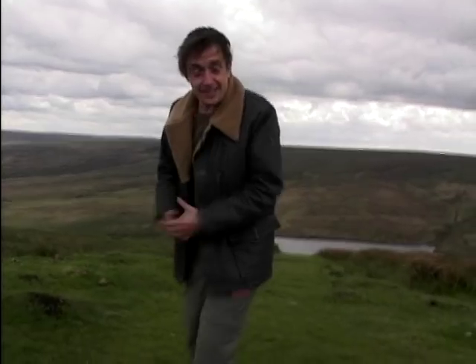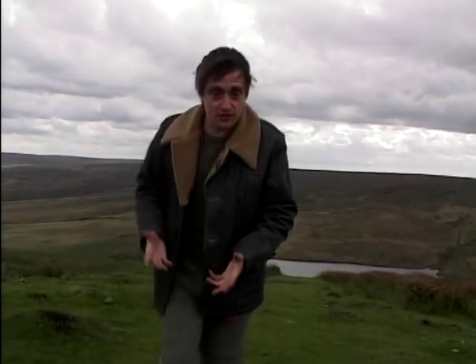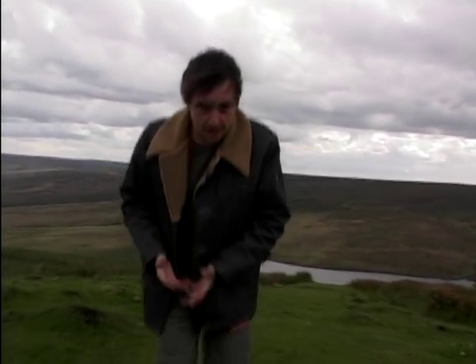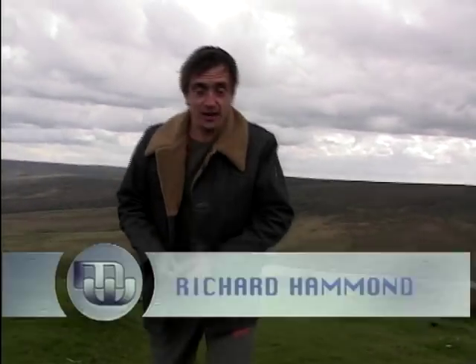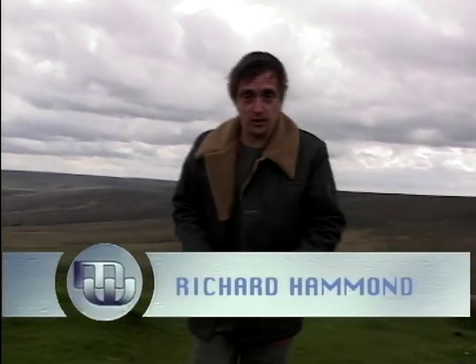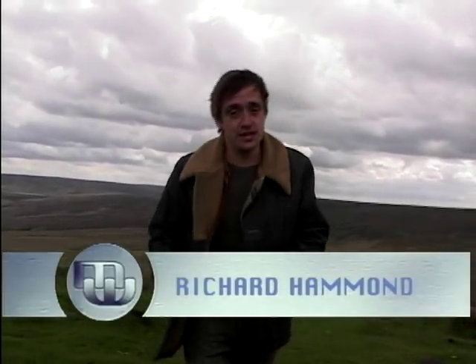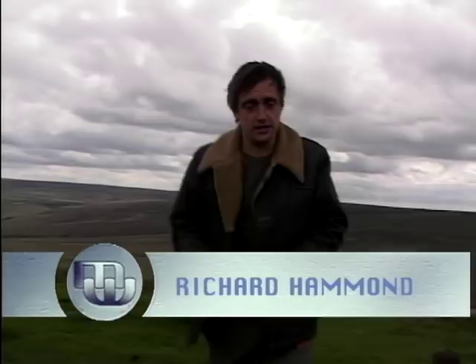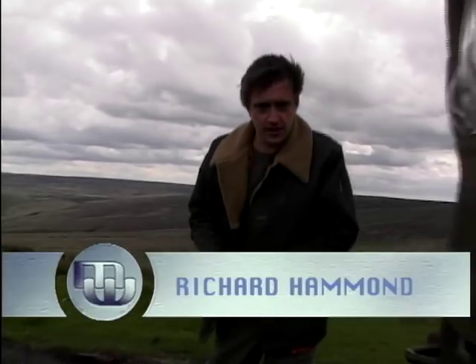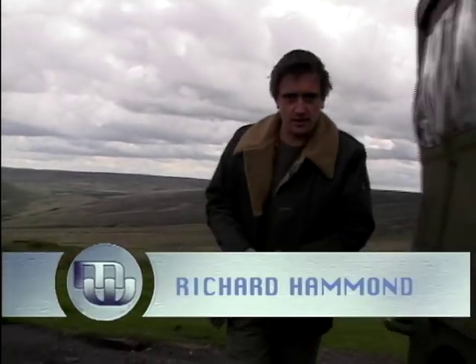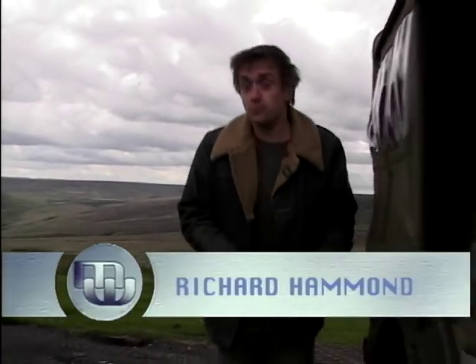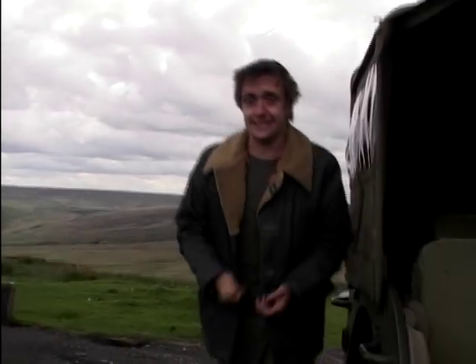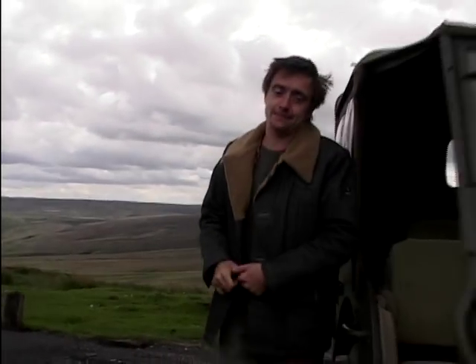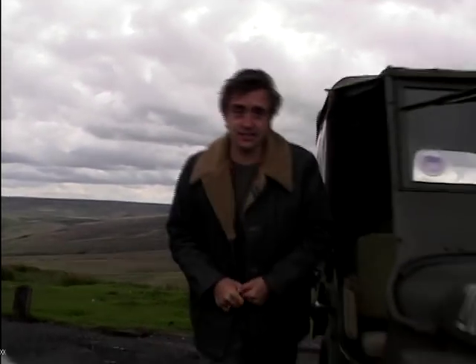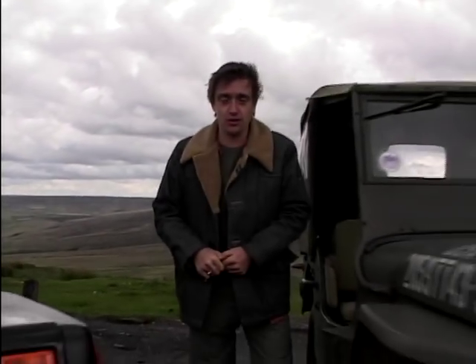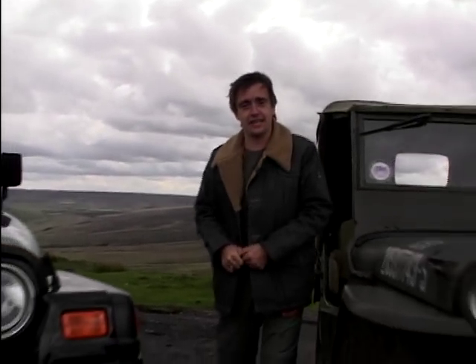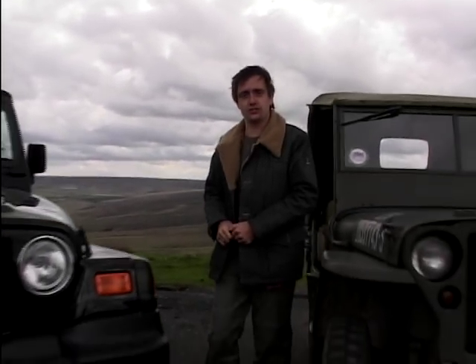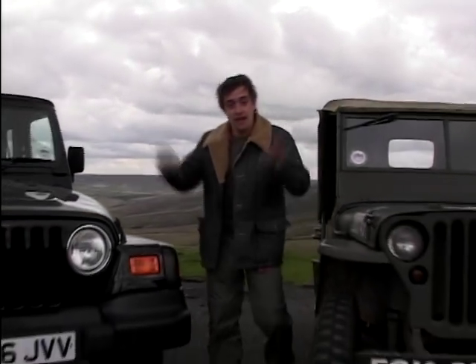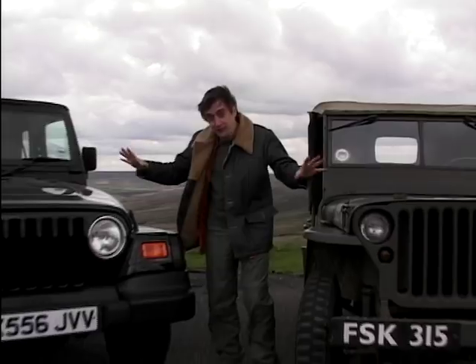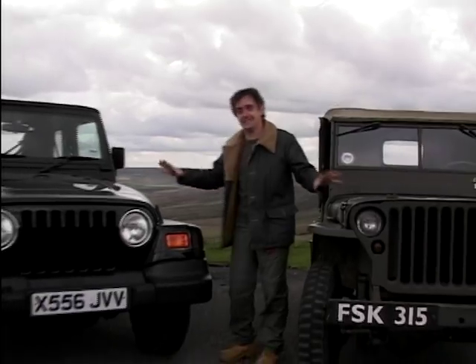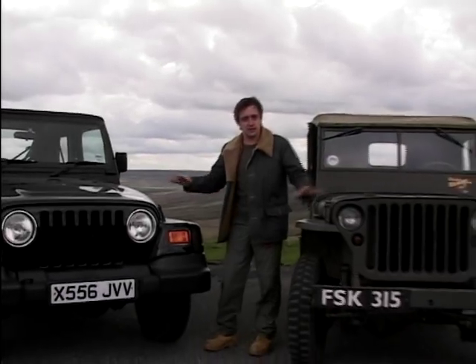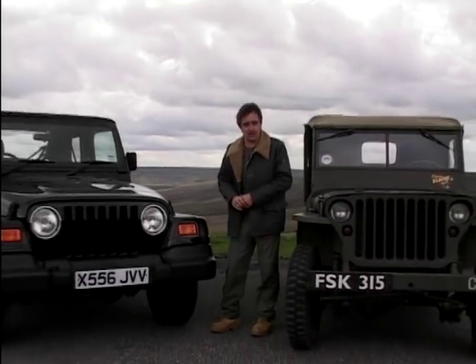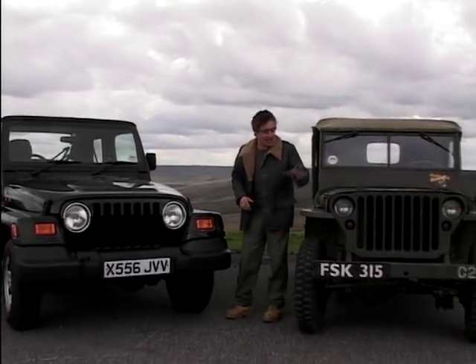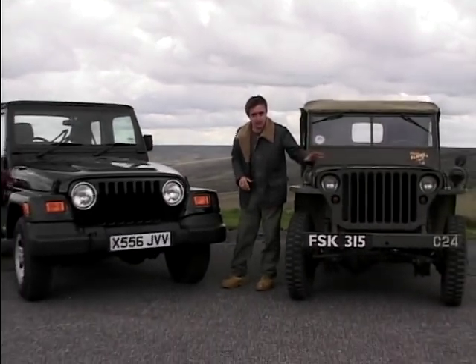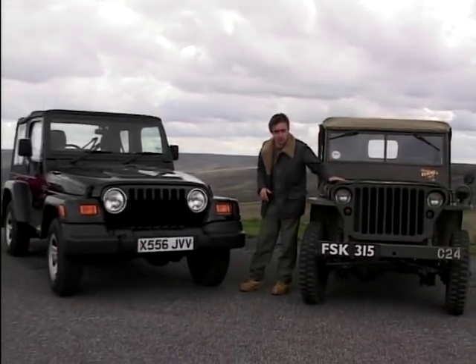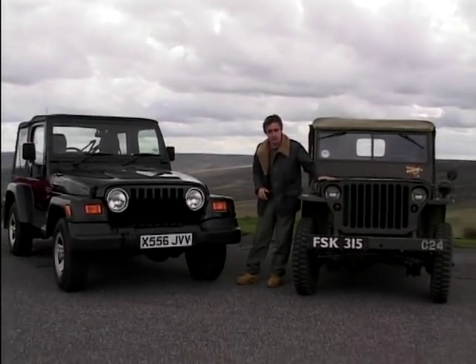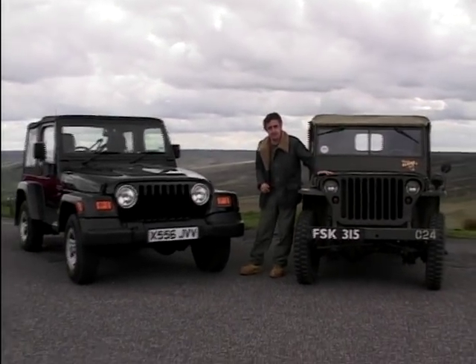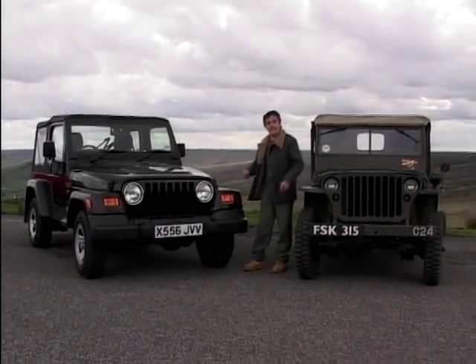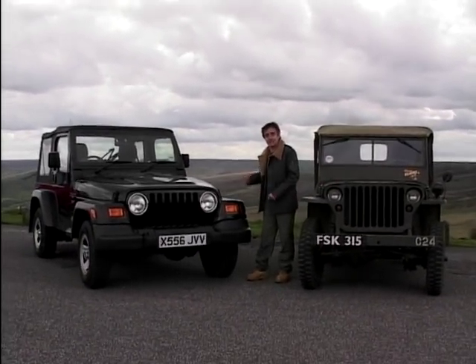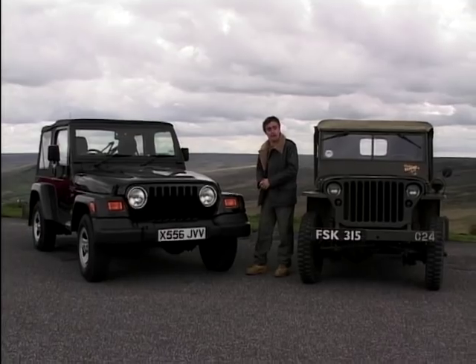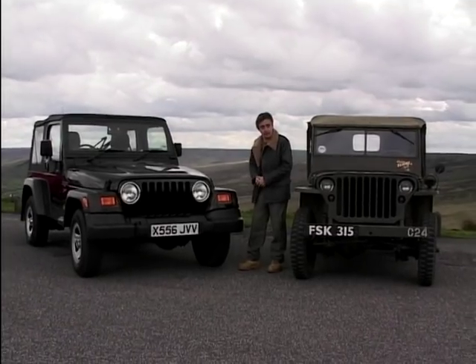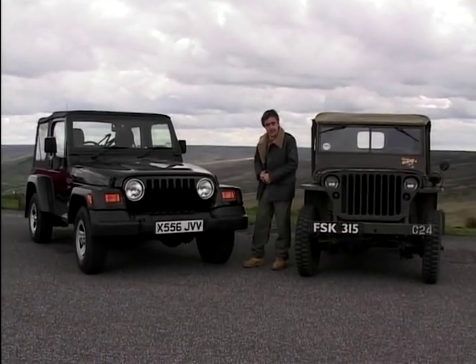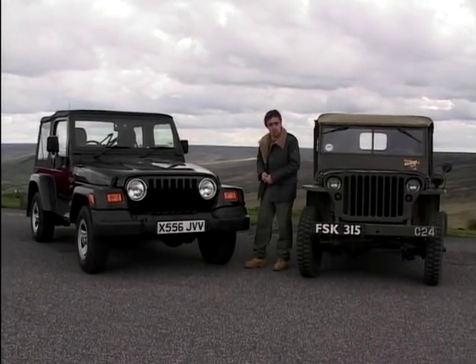It's always interesting to compare an old model with a new one, see what changes are being made from one year to the next. But this time we thought we'd take it to extreme — 50 years between the two cars: an original World War II Willys Jeep and today's Jeep Wrangler 4.0L Sport.